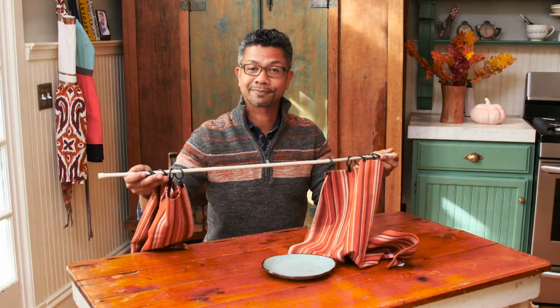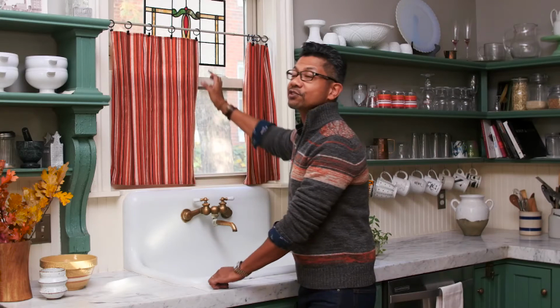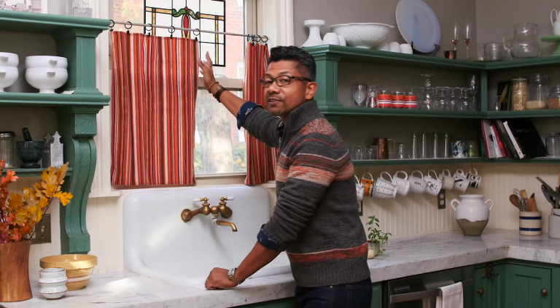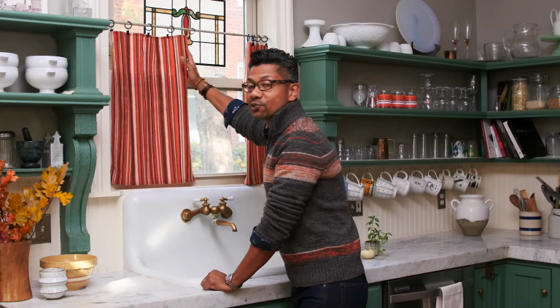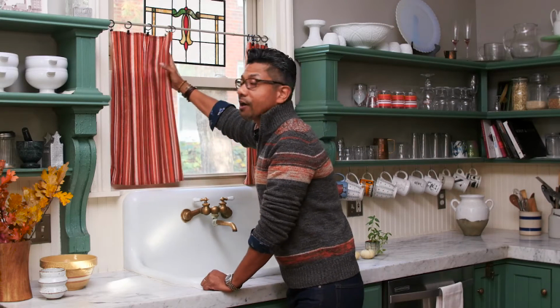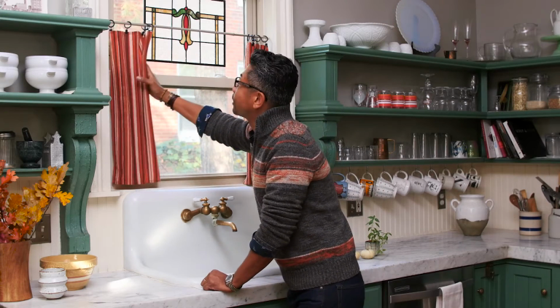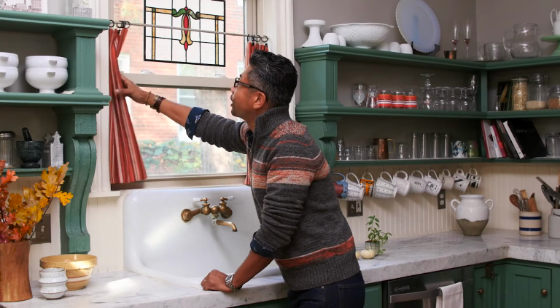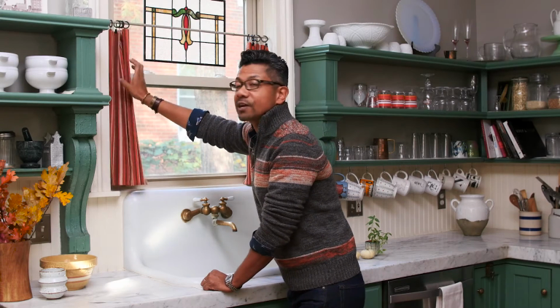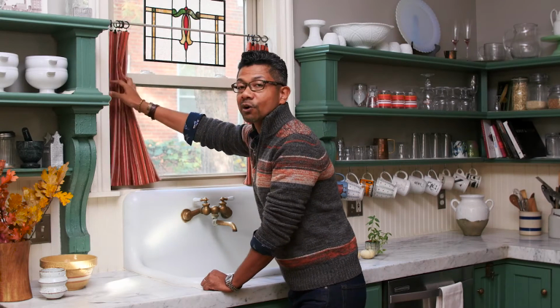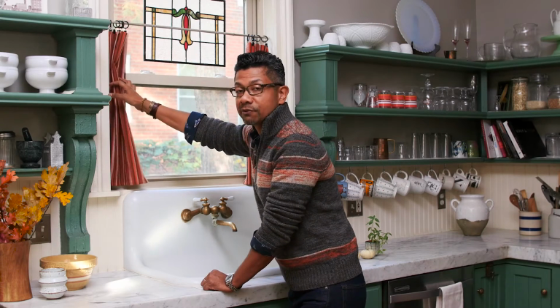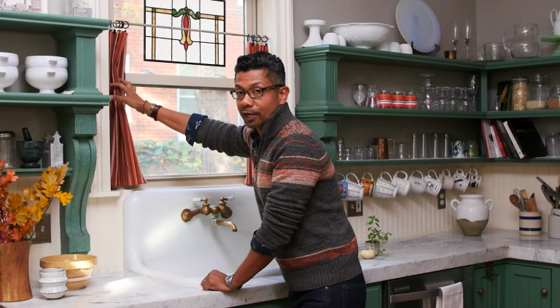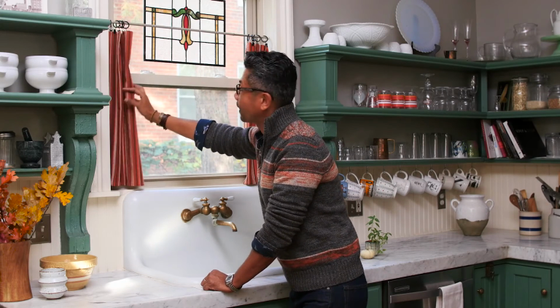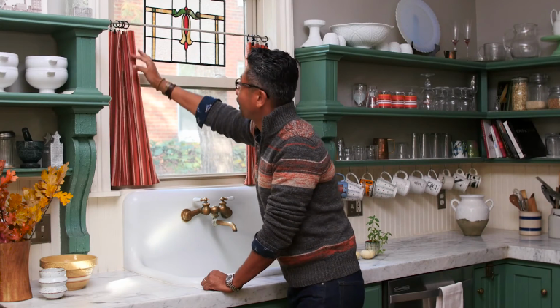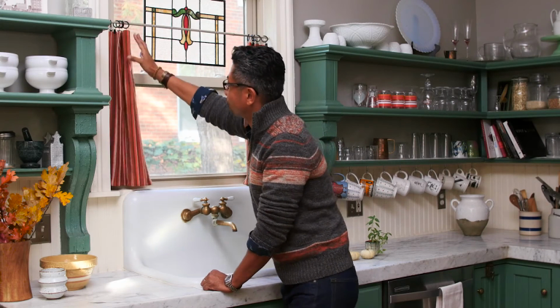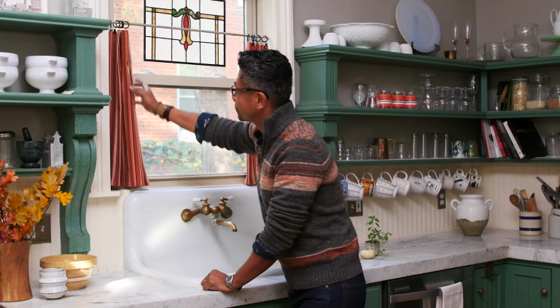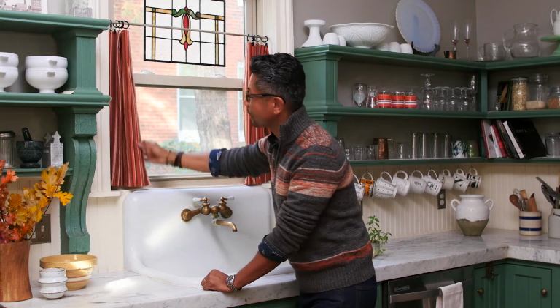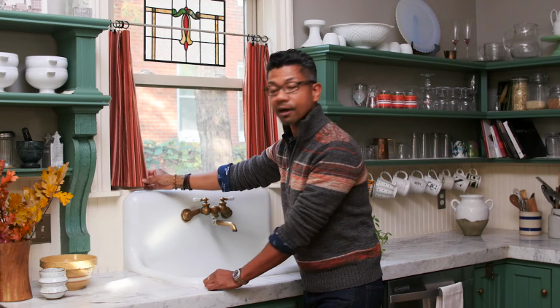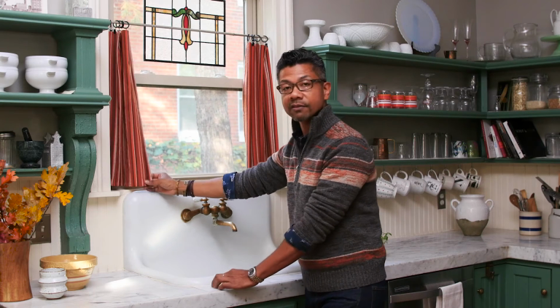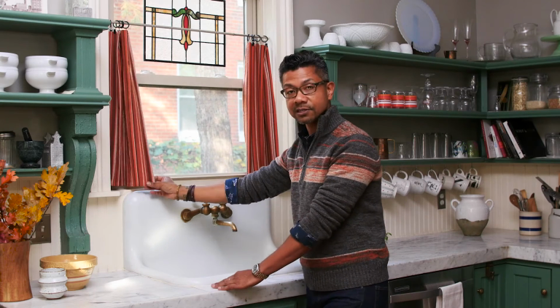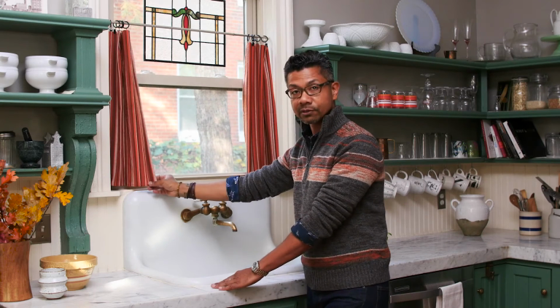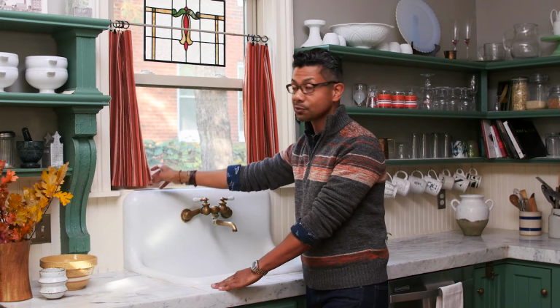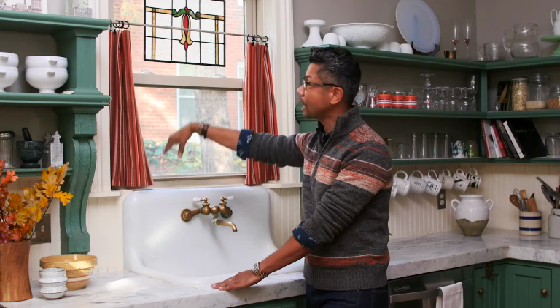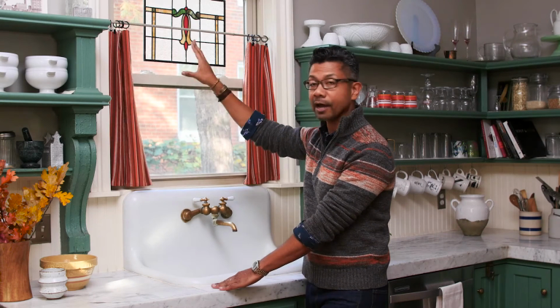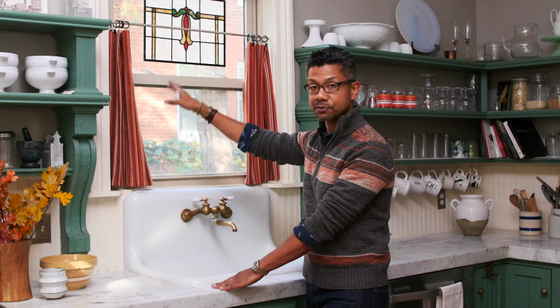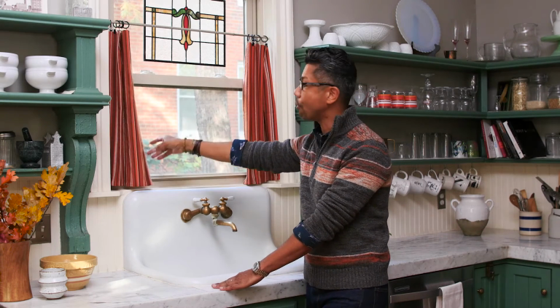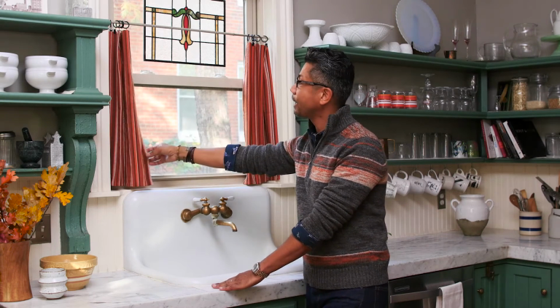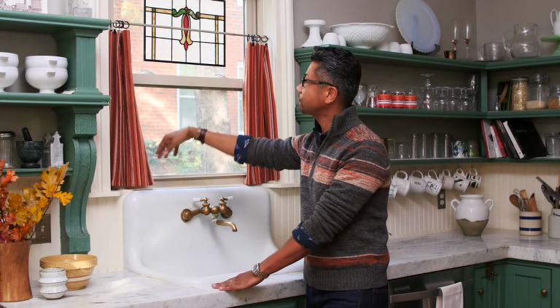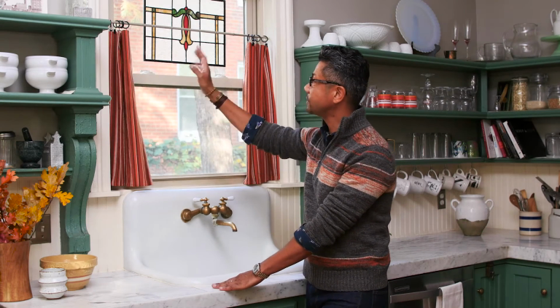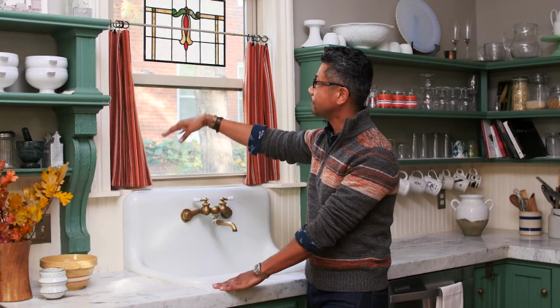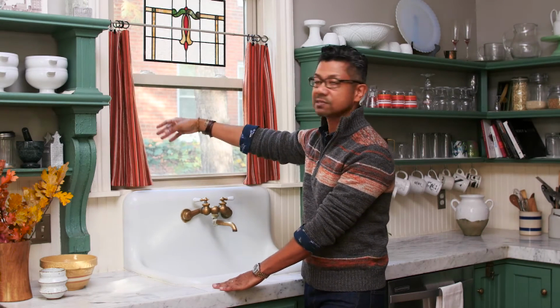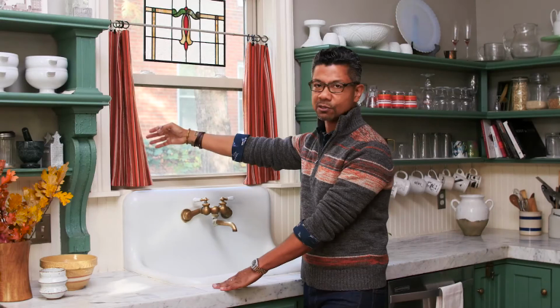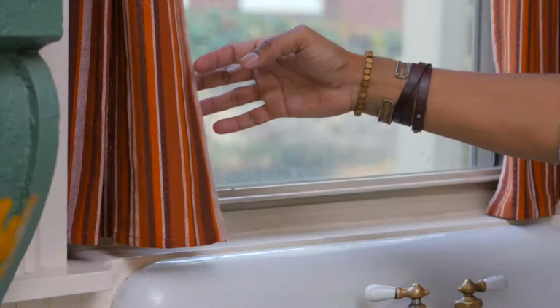I've just set the tension rod inside of our window frame, and I use the length of the tea towel to determine how high up to go. It's so easy because it's so adjustable.